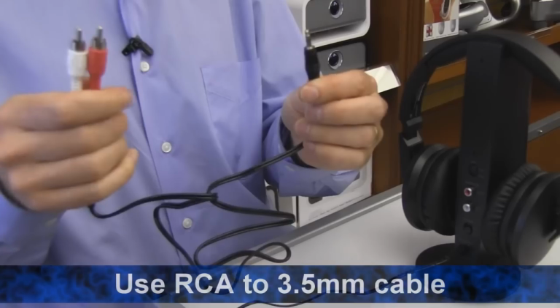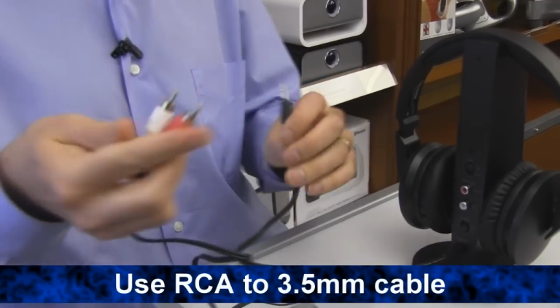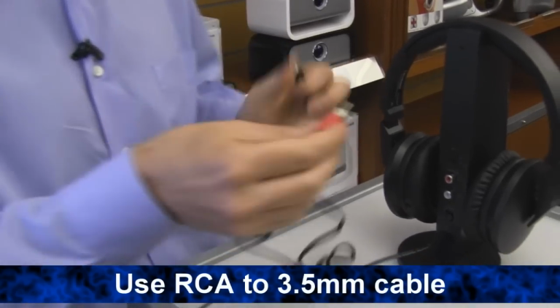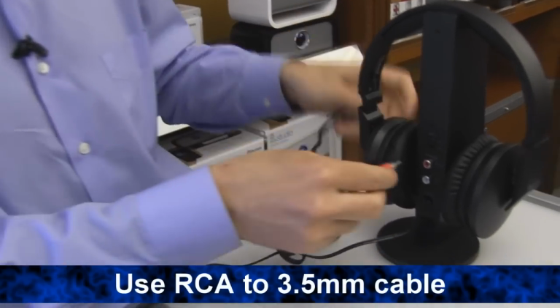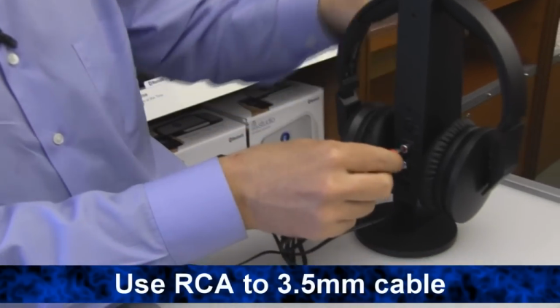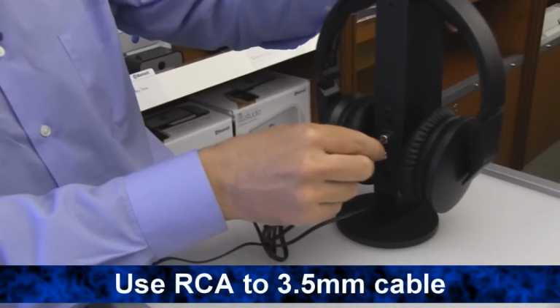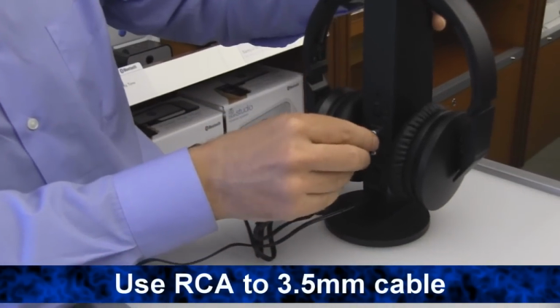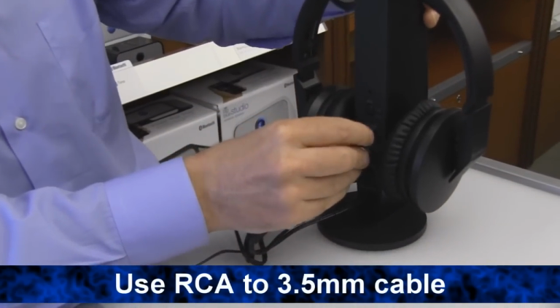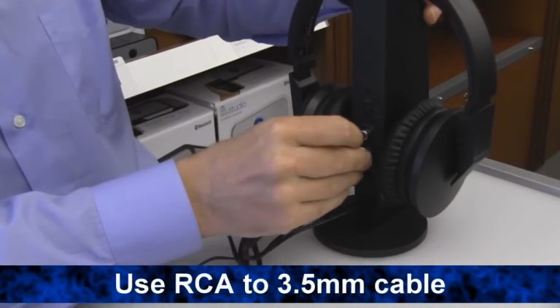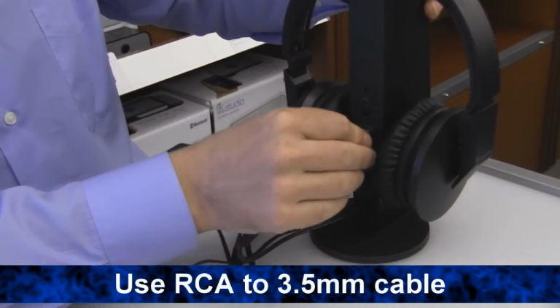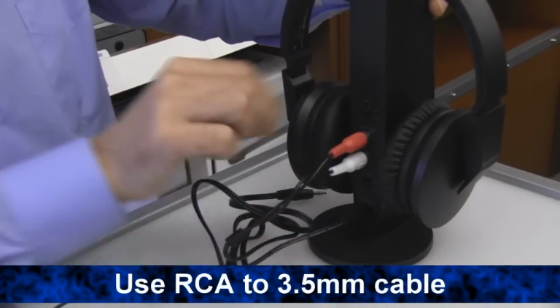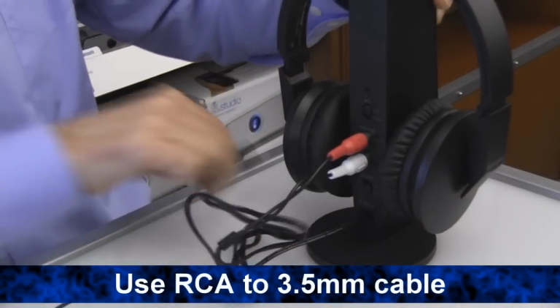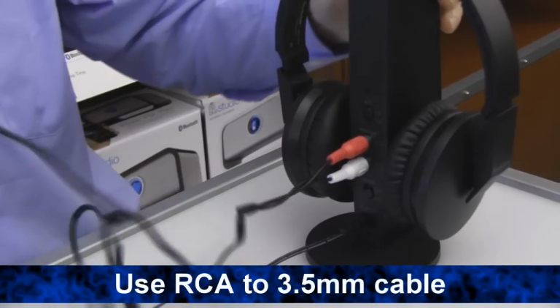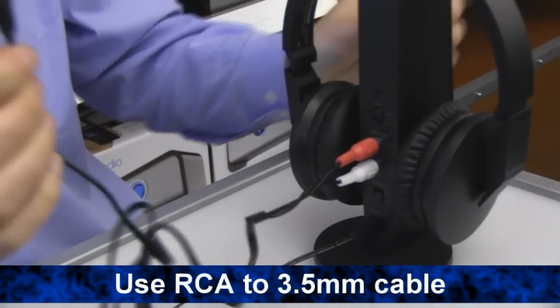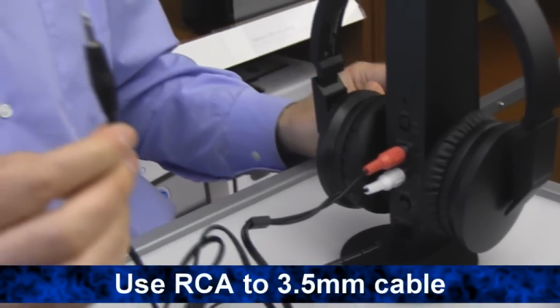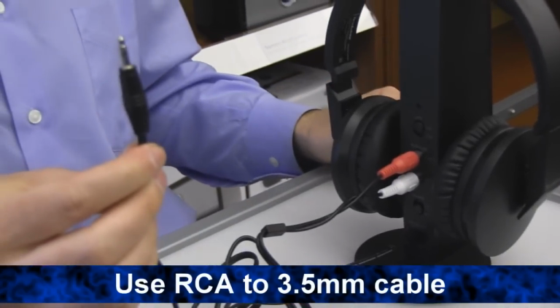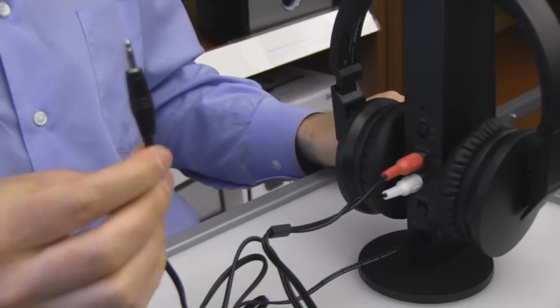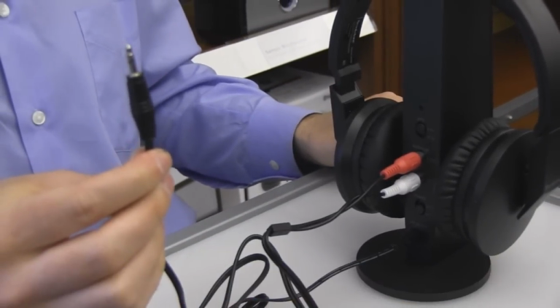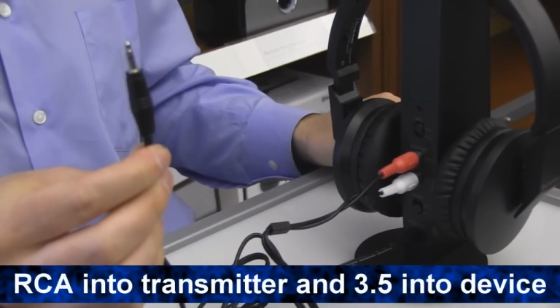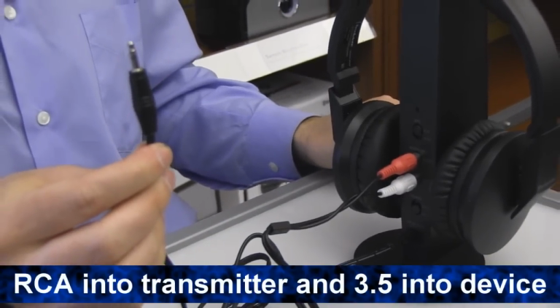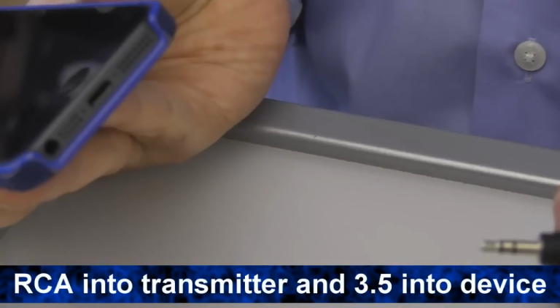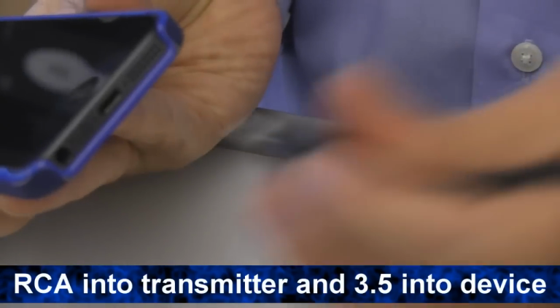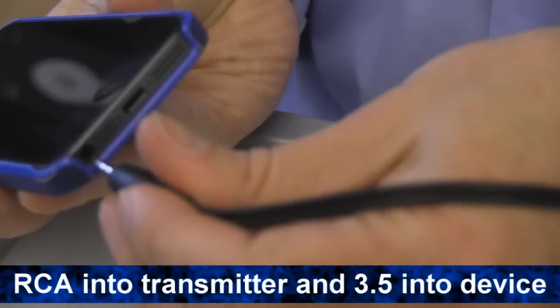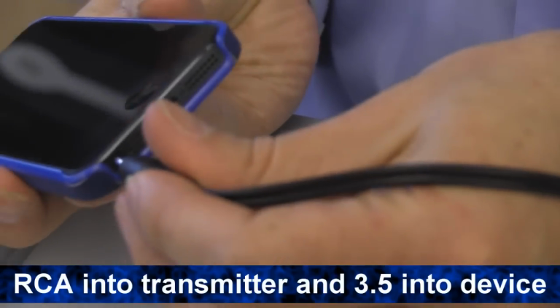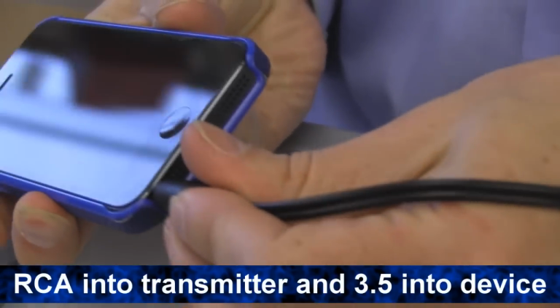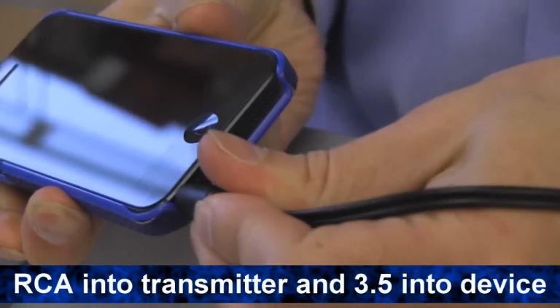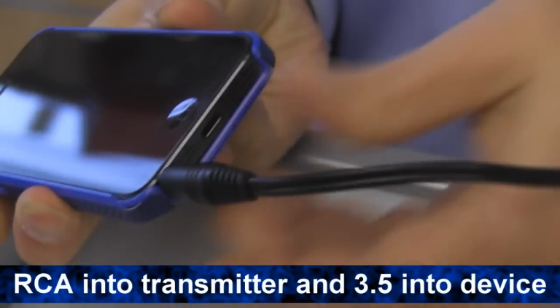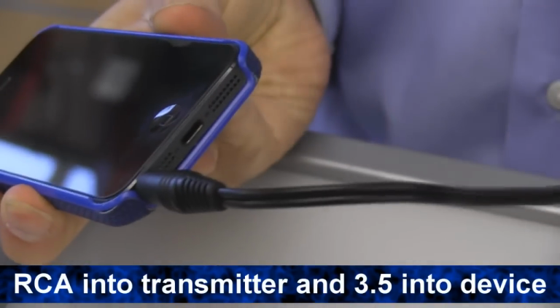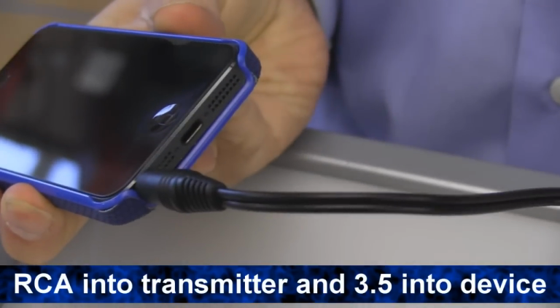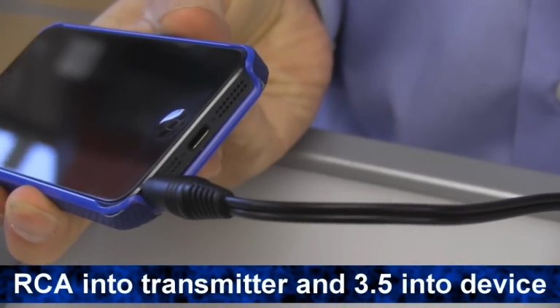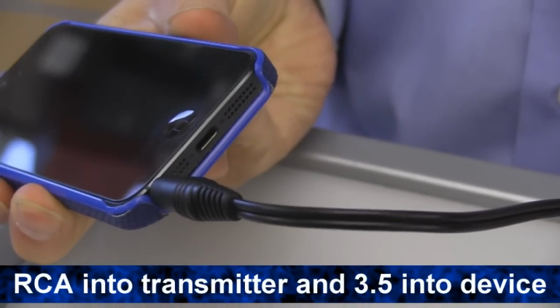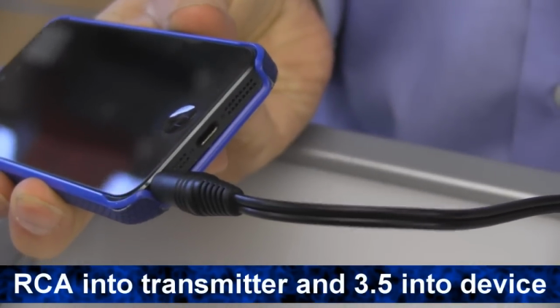If you're connecting to a device that has a headphone jack, use only the RCA to 3.5mm male cable and plug the RCA end into the transmitter and the 3.5mm end into the headphone jack.